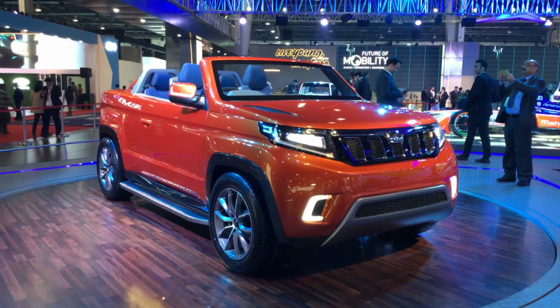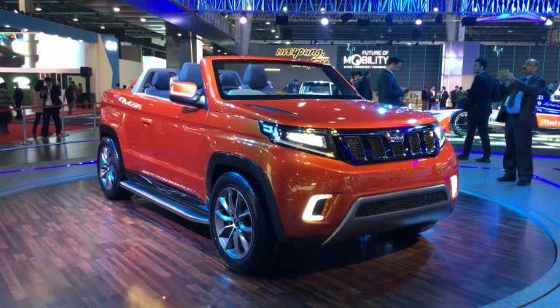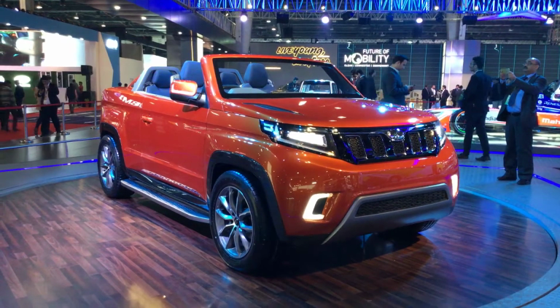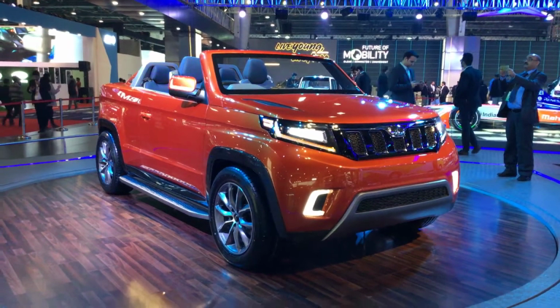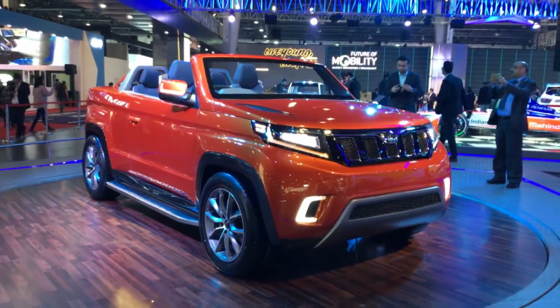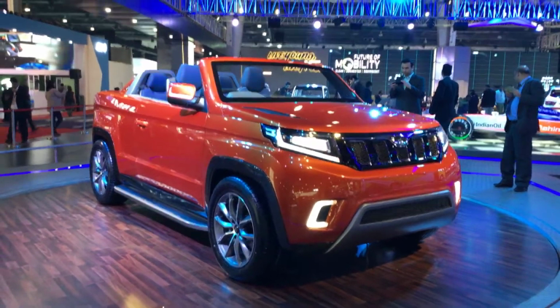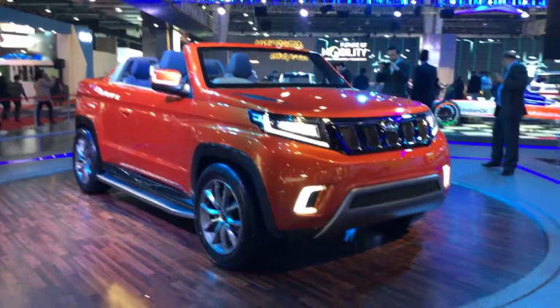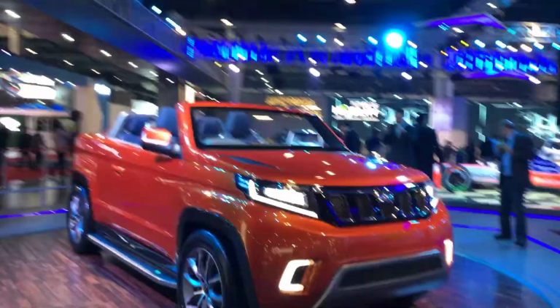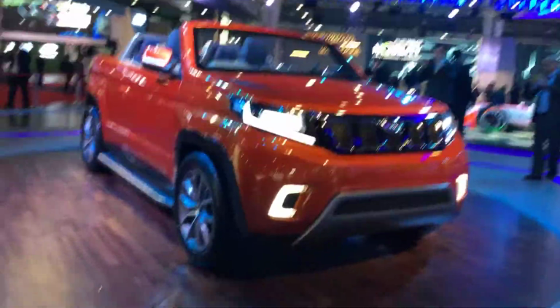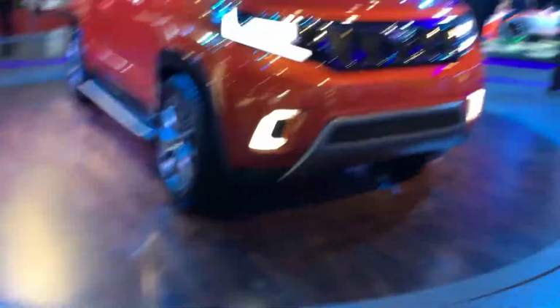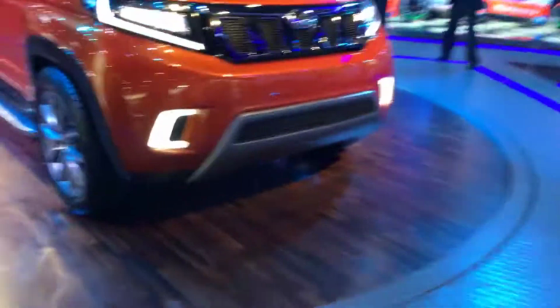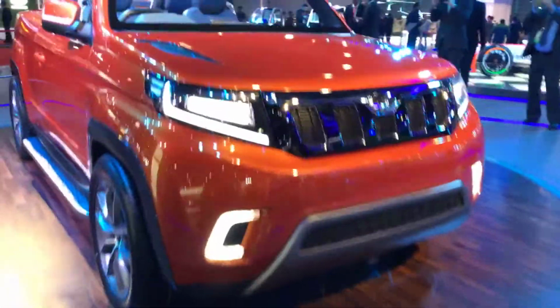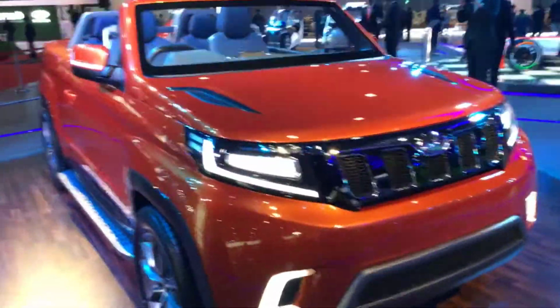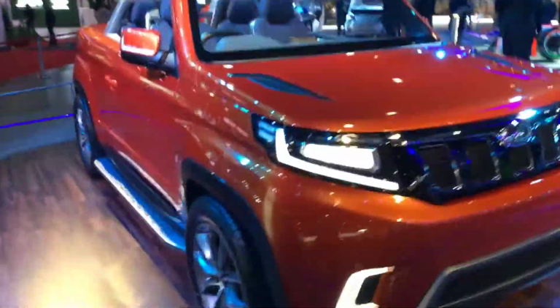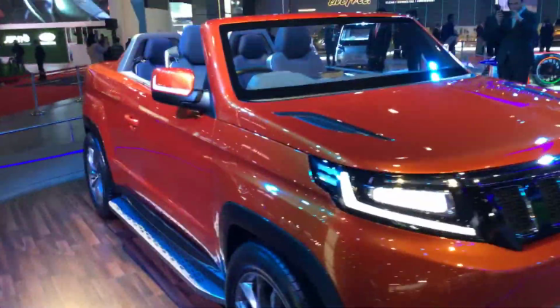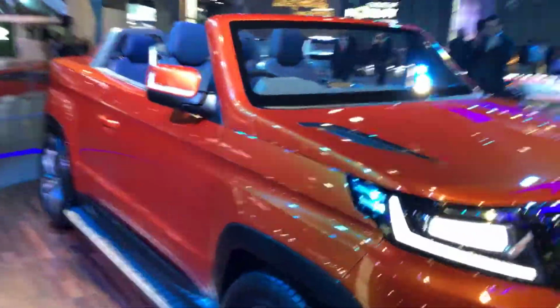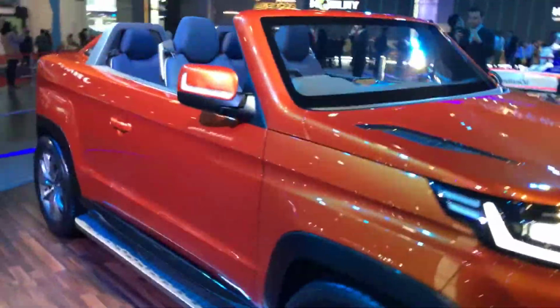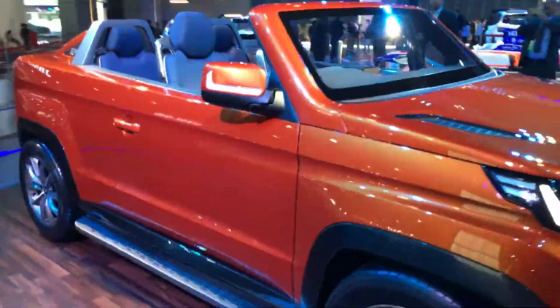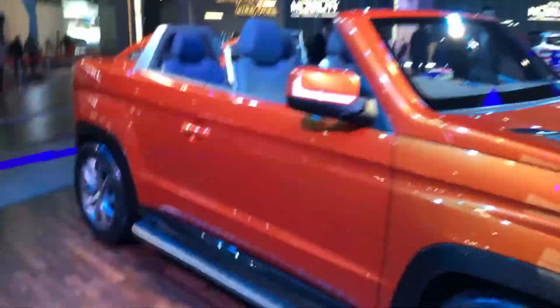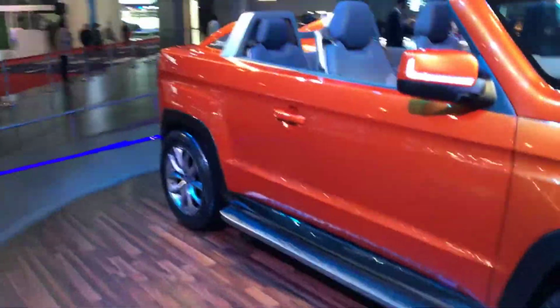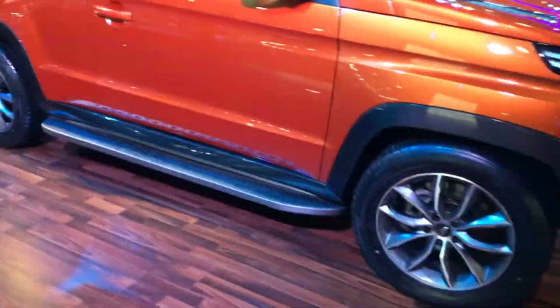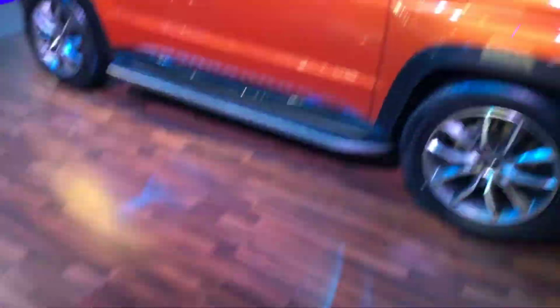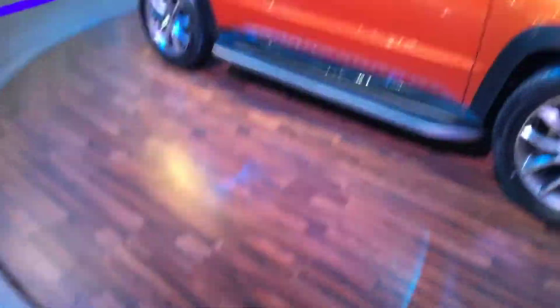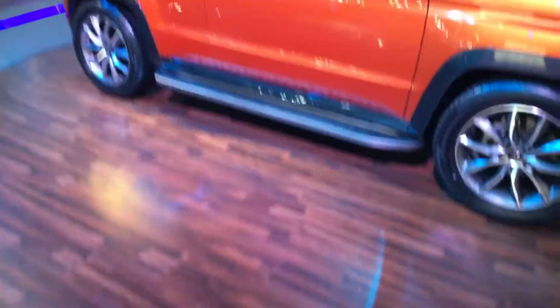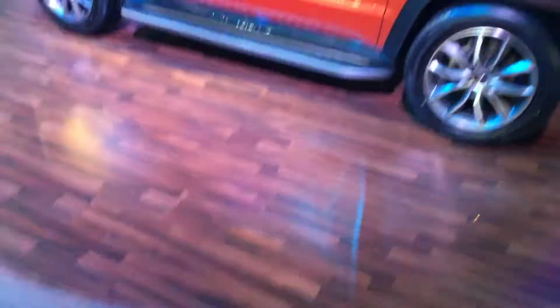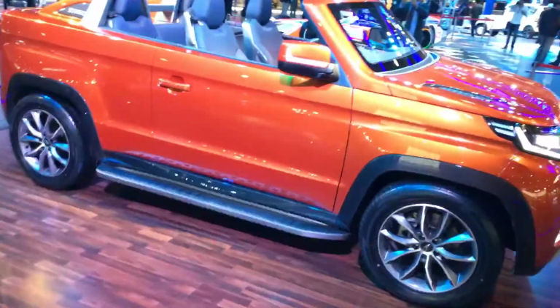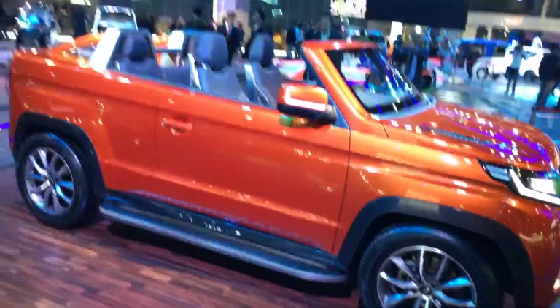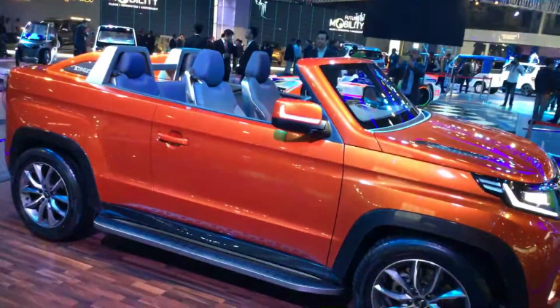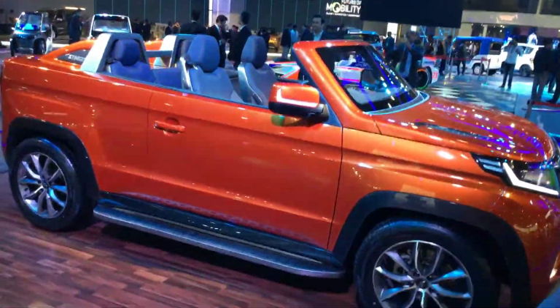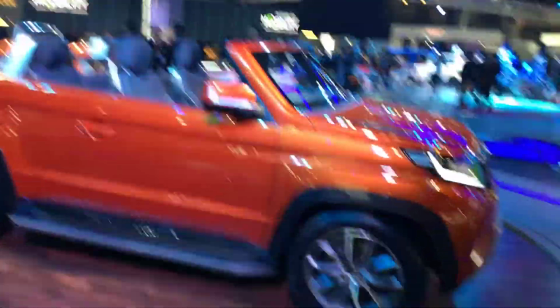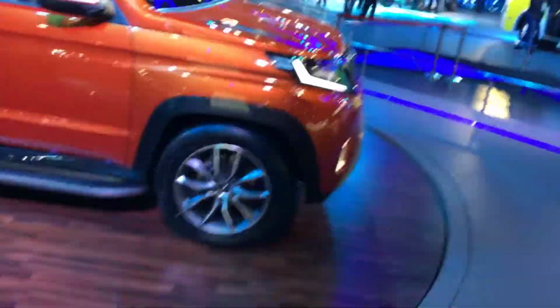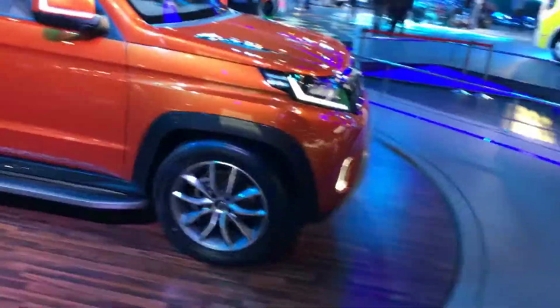Hello guys, welcome to Throstone.com. We are at the expo and we continue to be here. Now we are at the Mahindra stall where Mahindra has showcased a very affordable, short, compact convertible SUV.